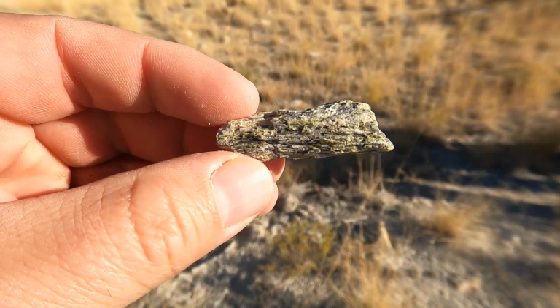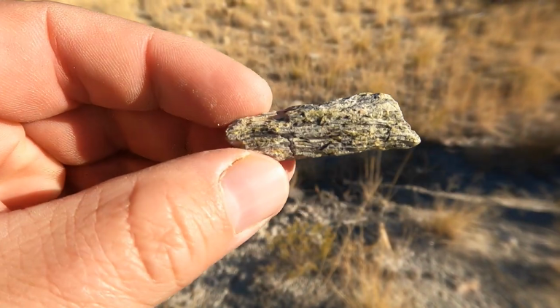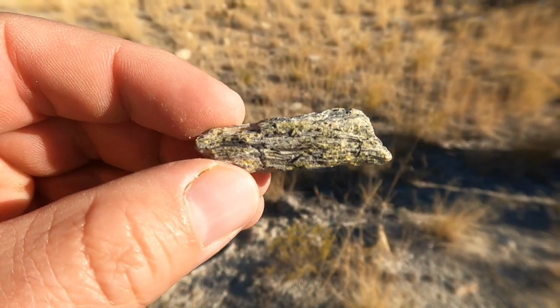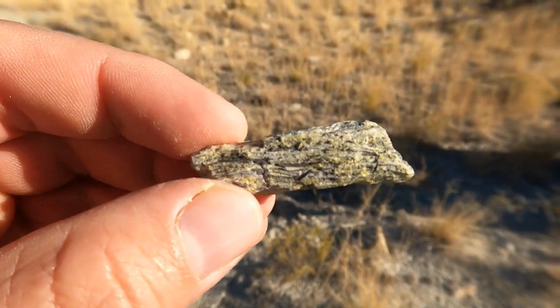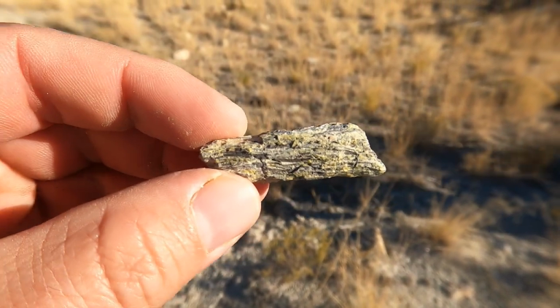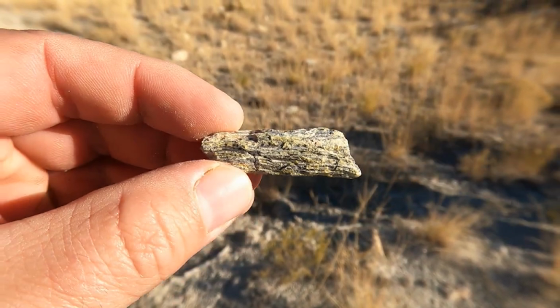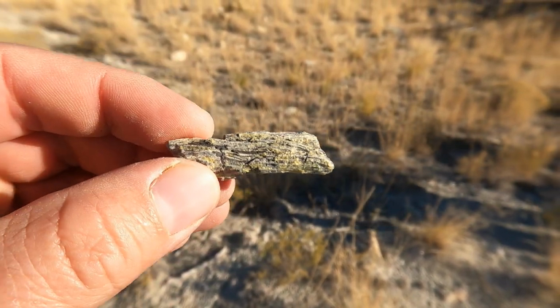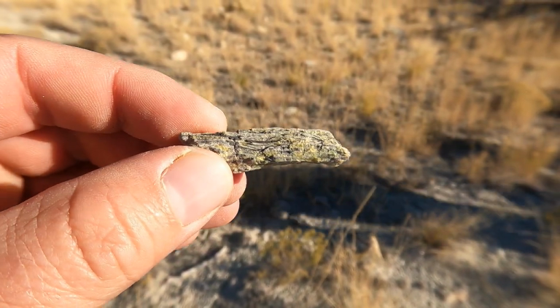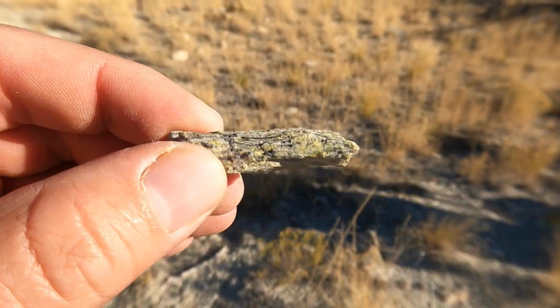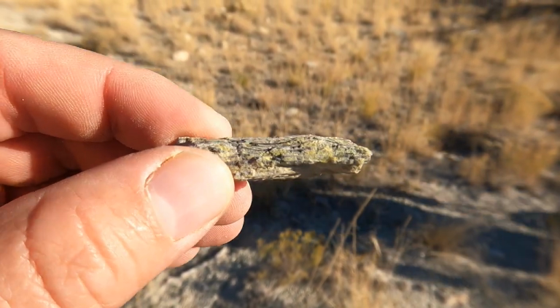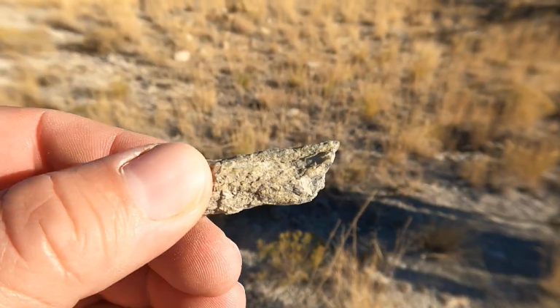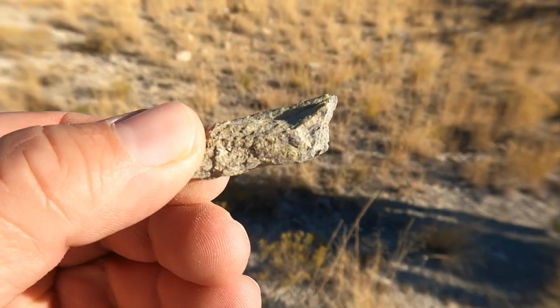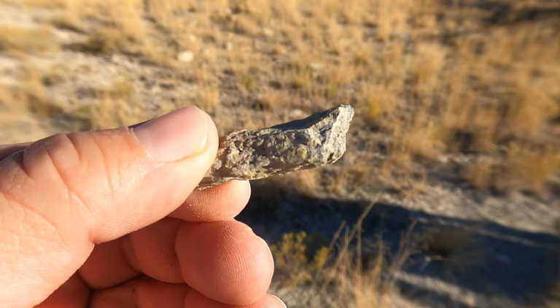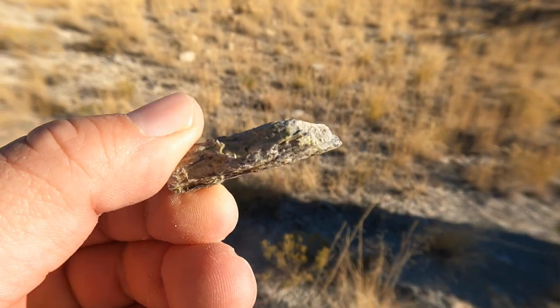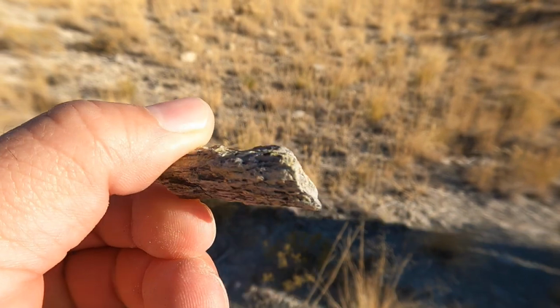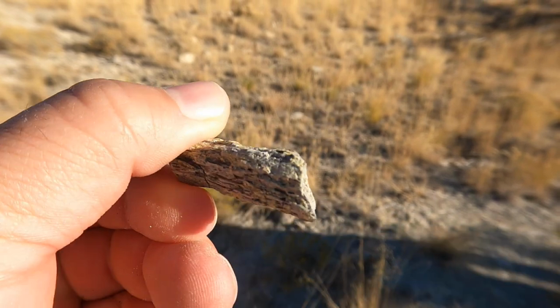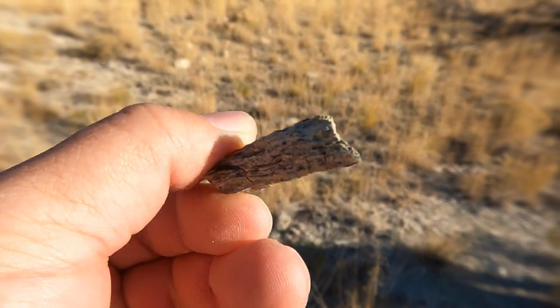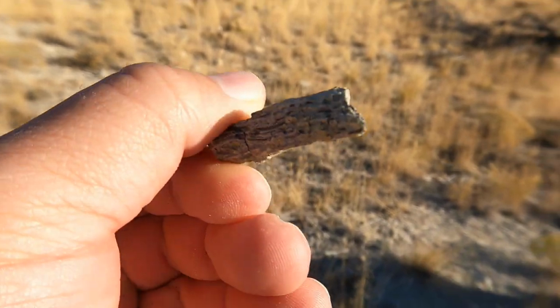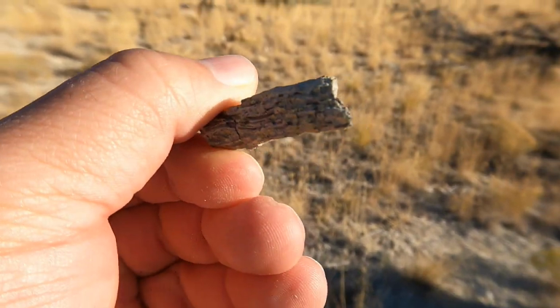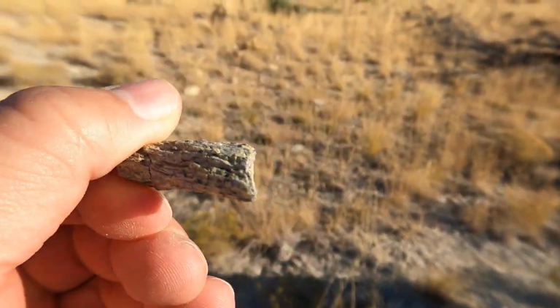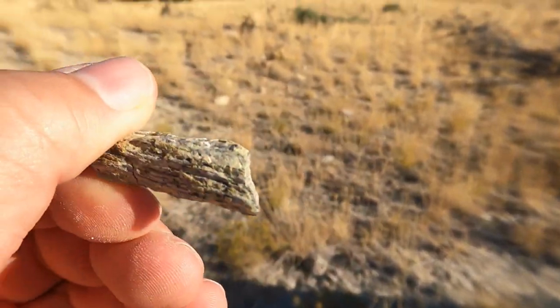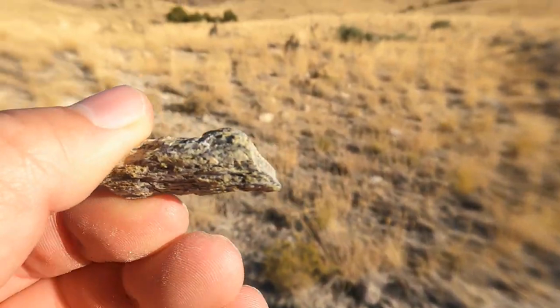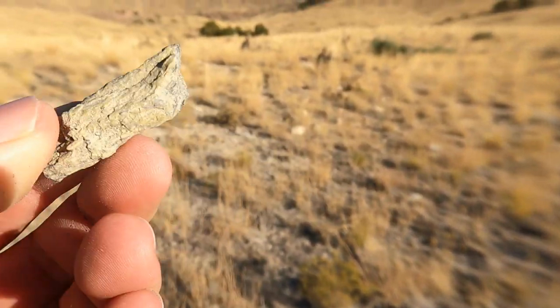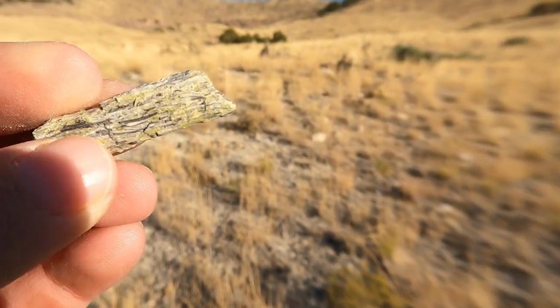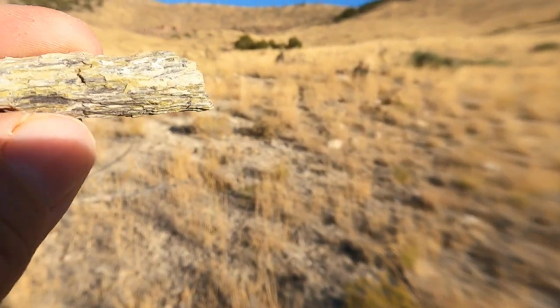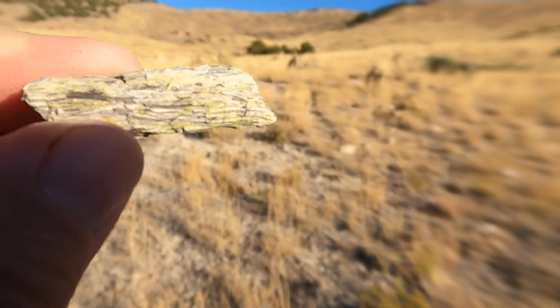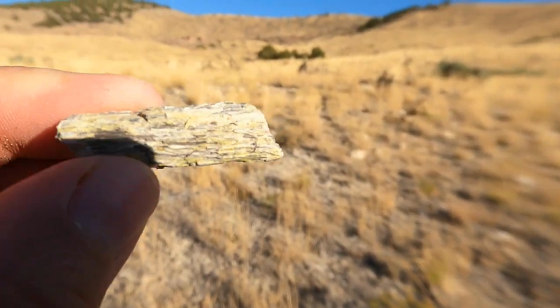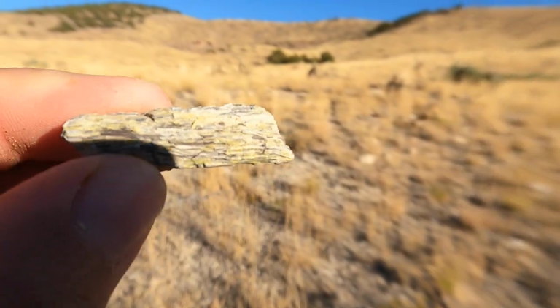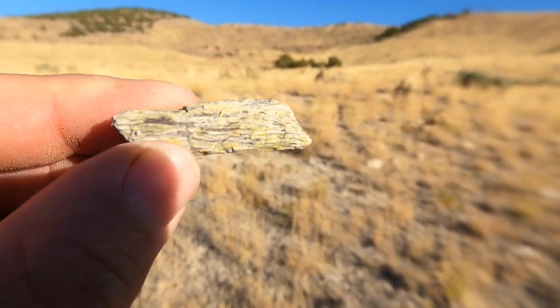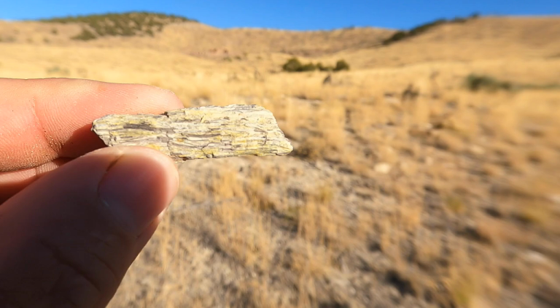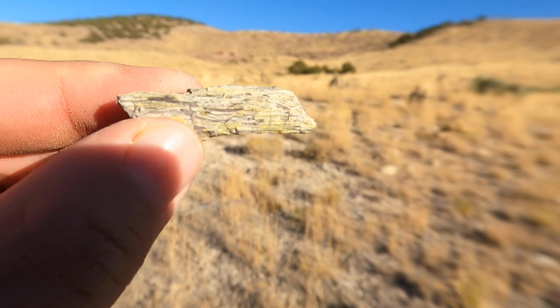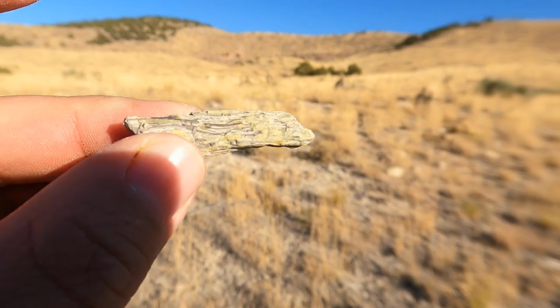Here's my first piece of petrified wood for the day. Not very good. That's not a very good piece, but at least it's a piece.